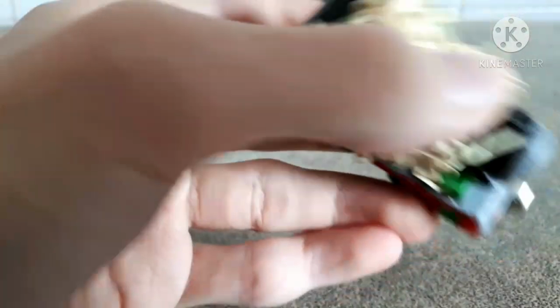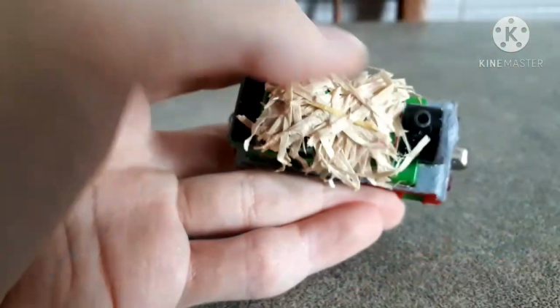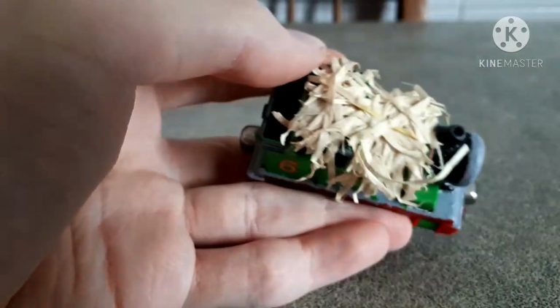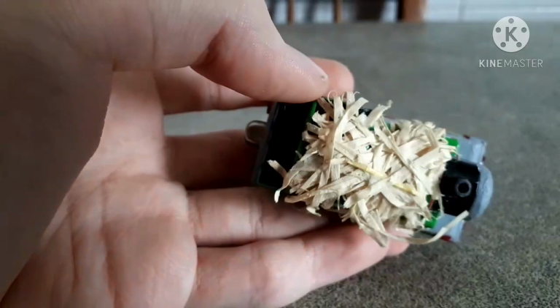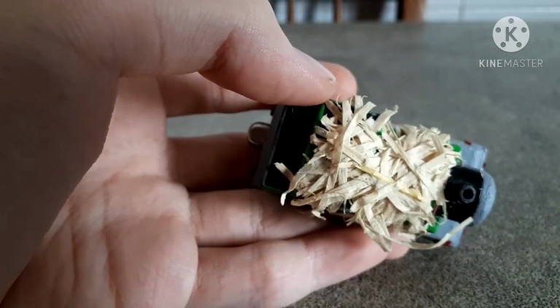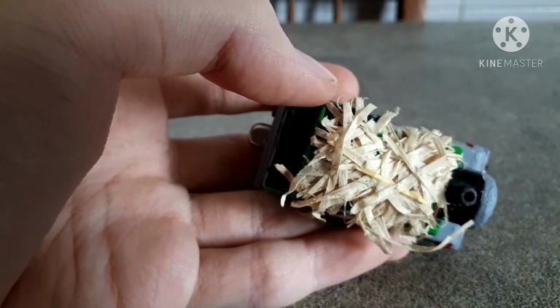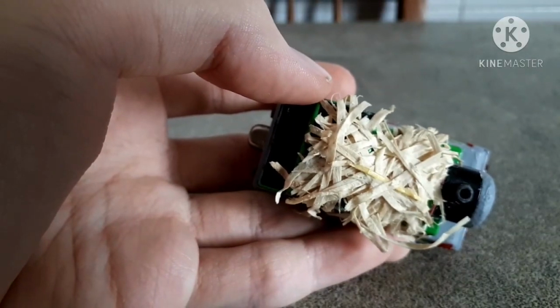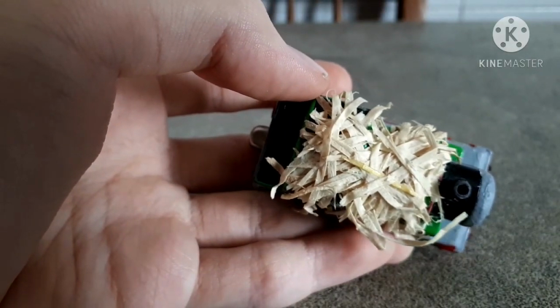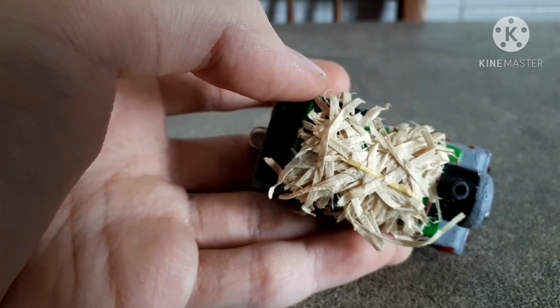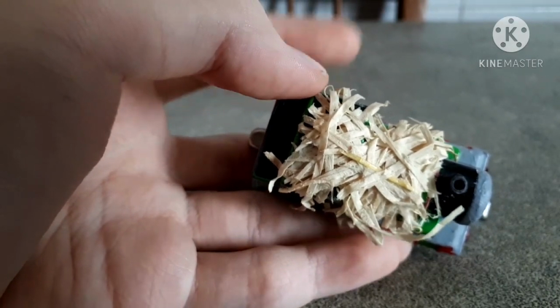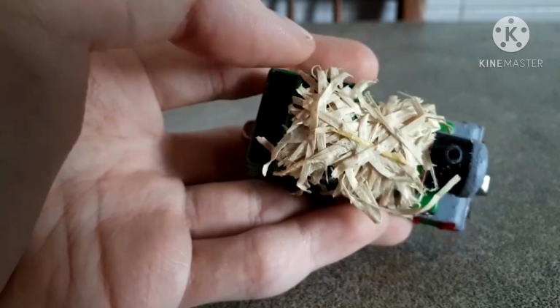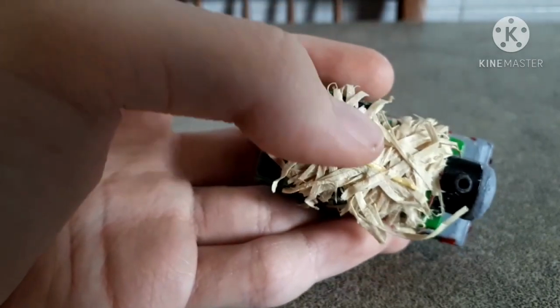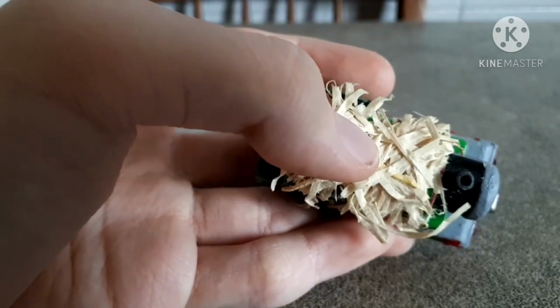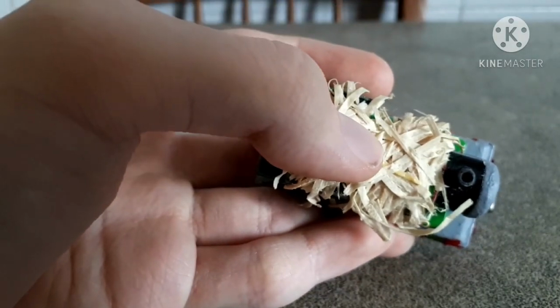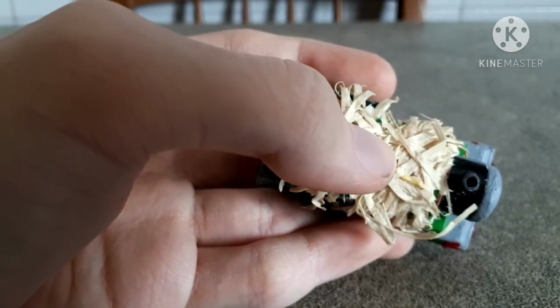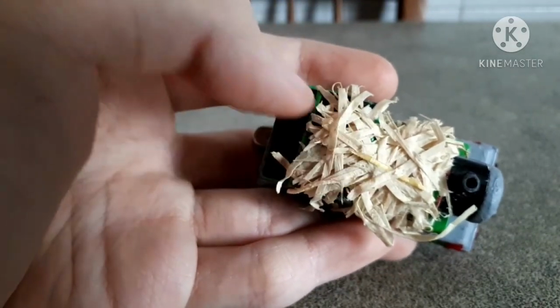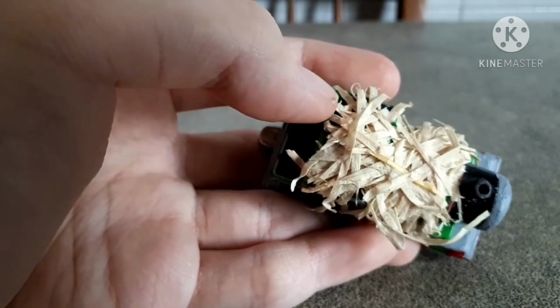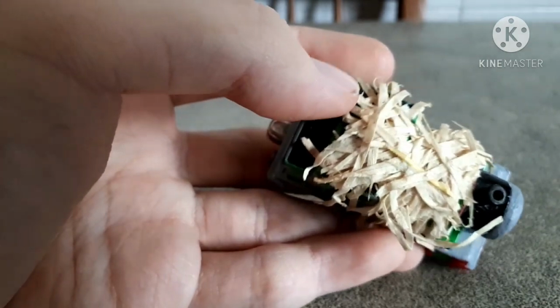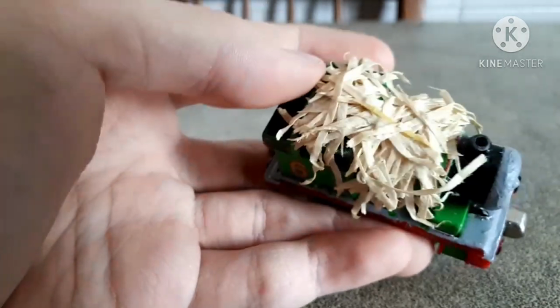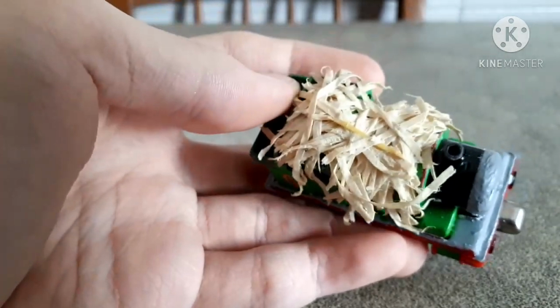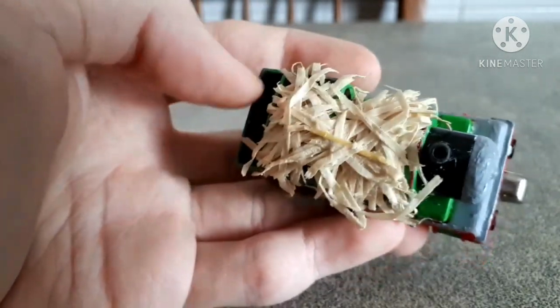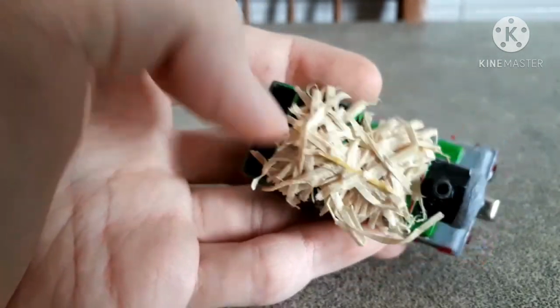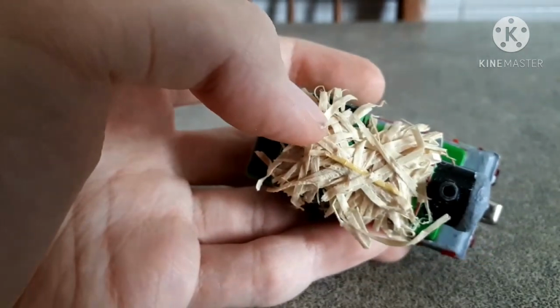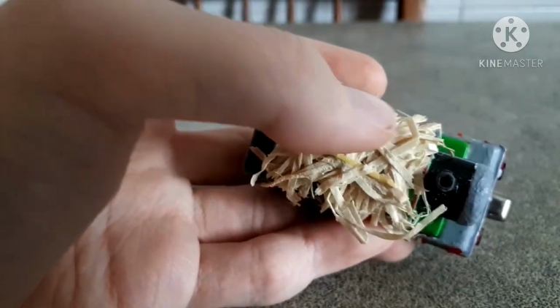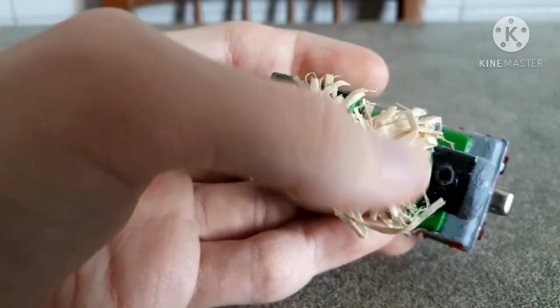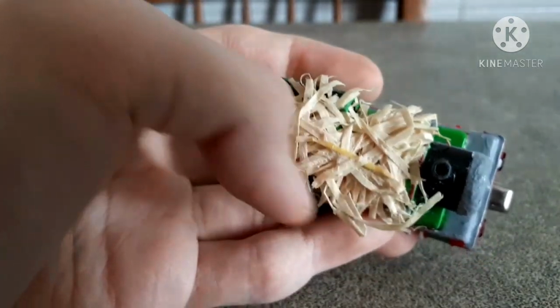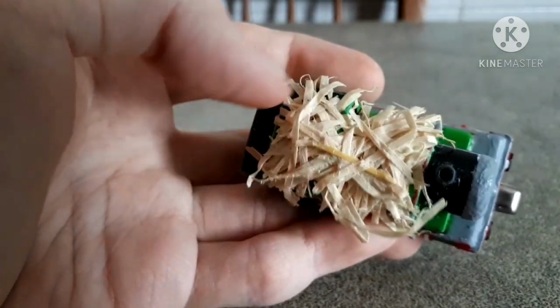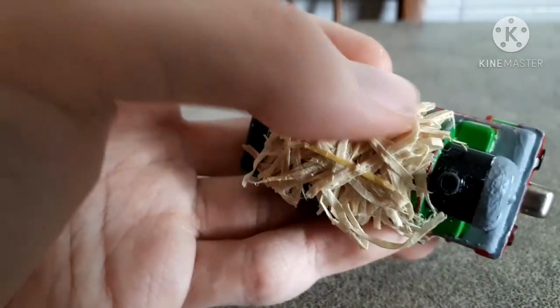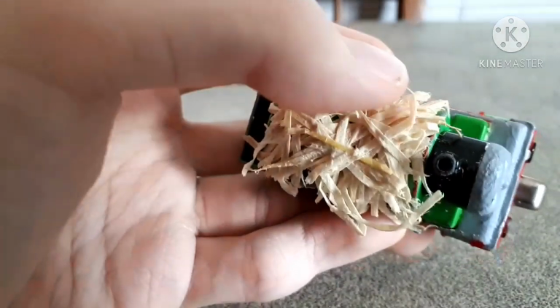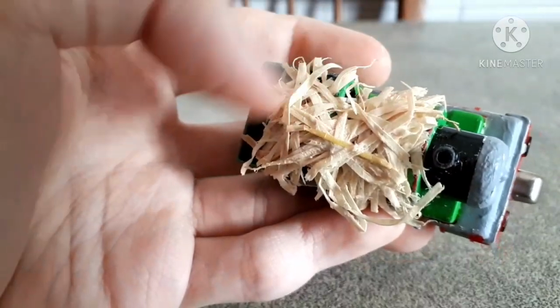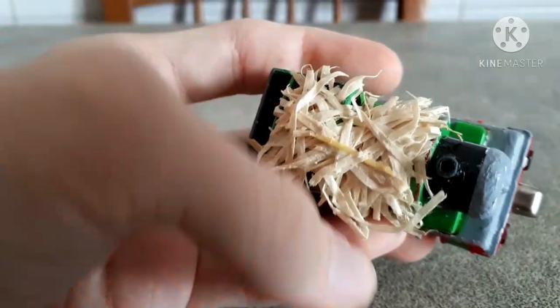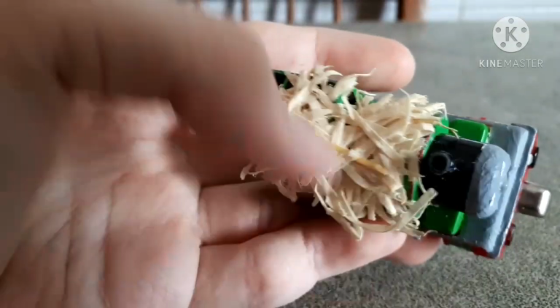Now, probably the thing that every one of you may be wondering: where does this hay, this fake straw, come from?